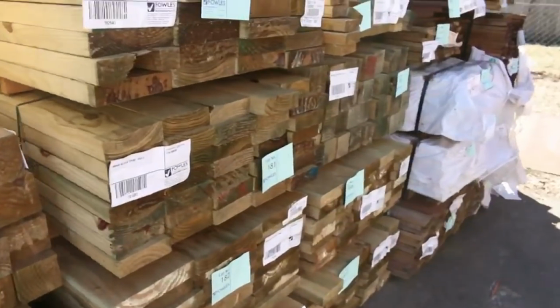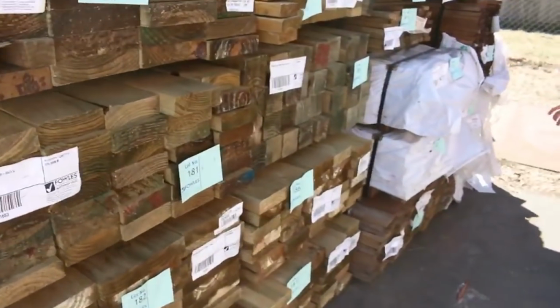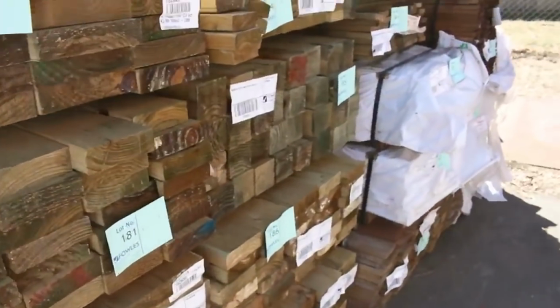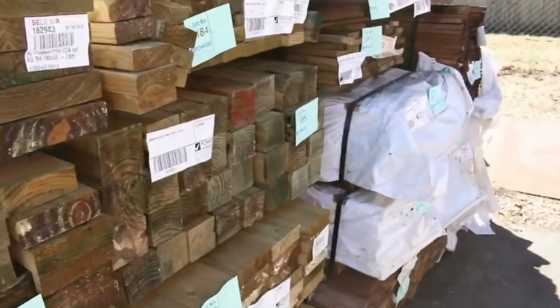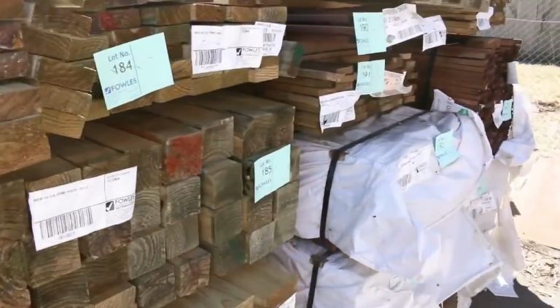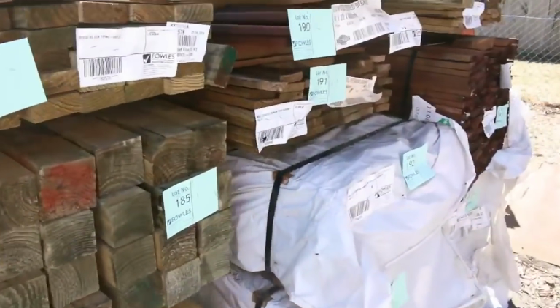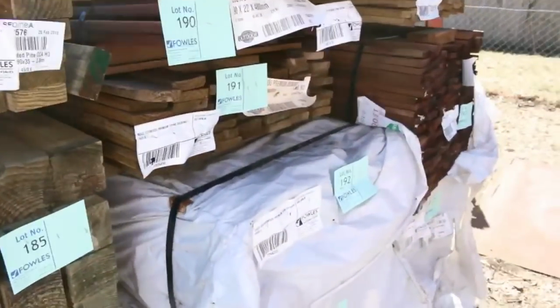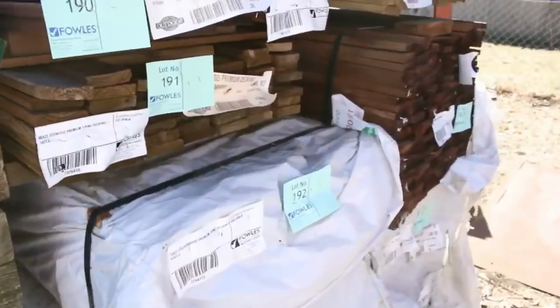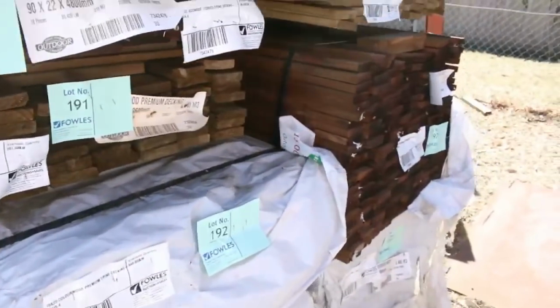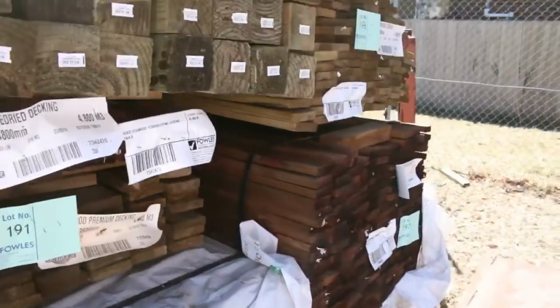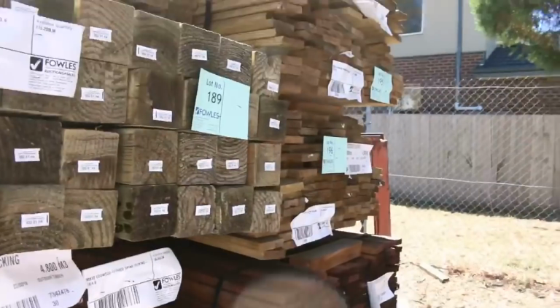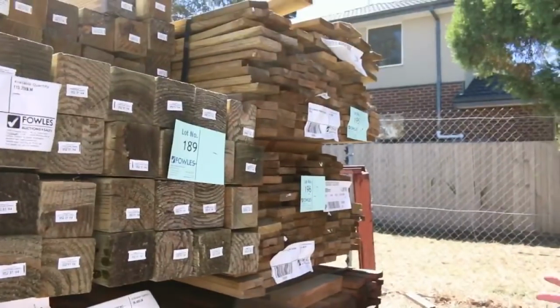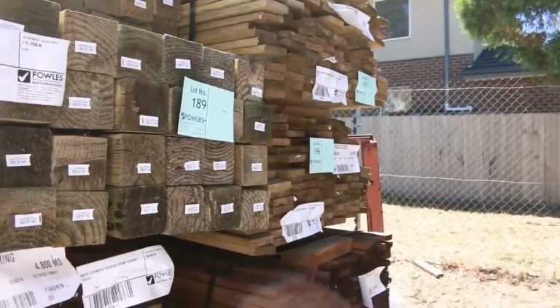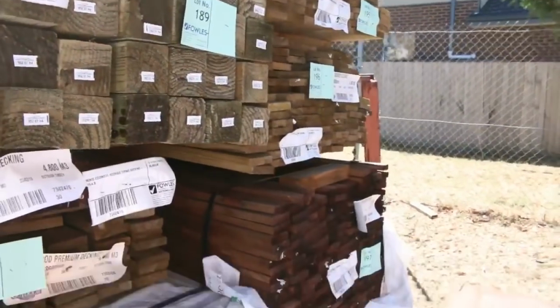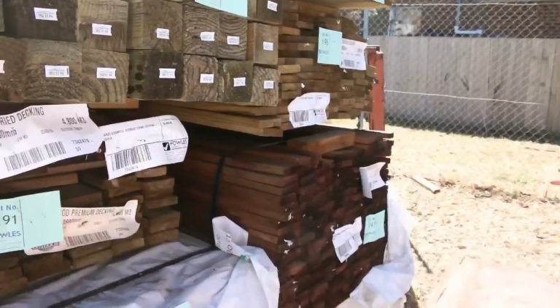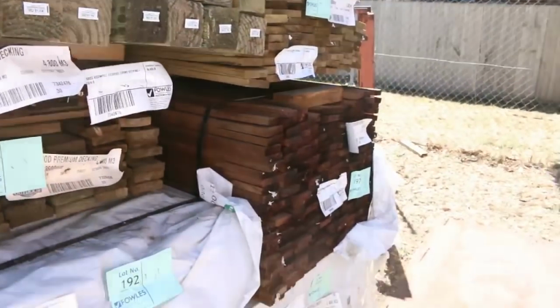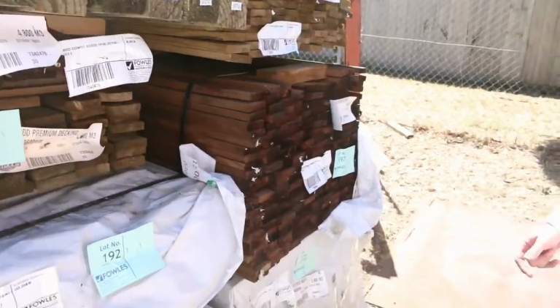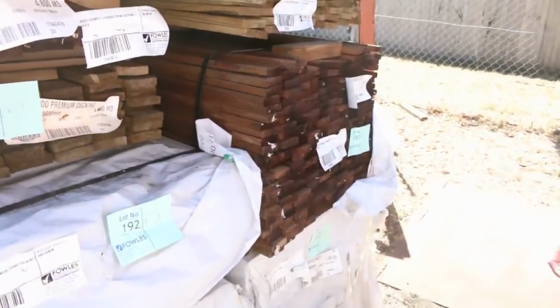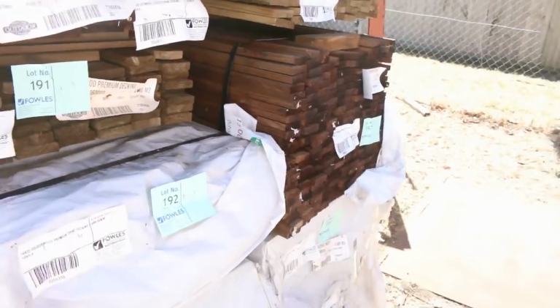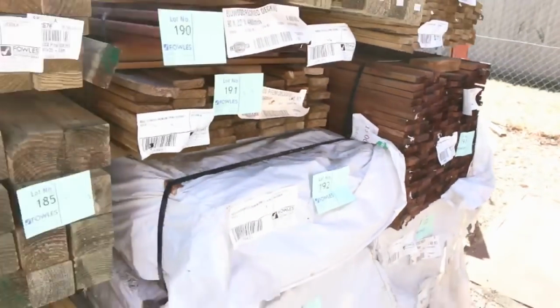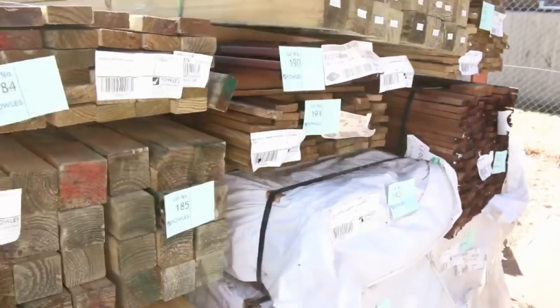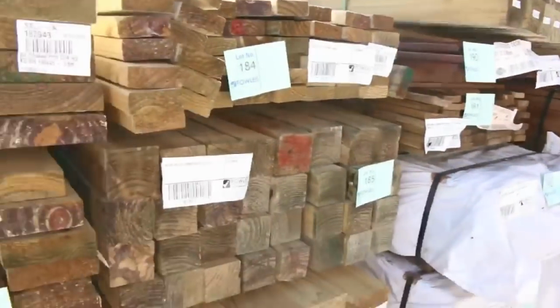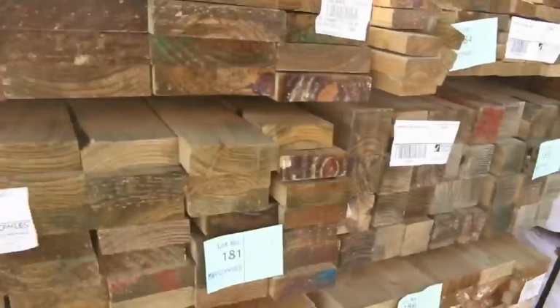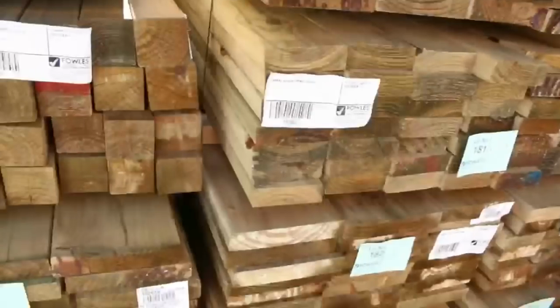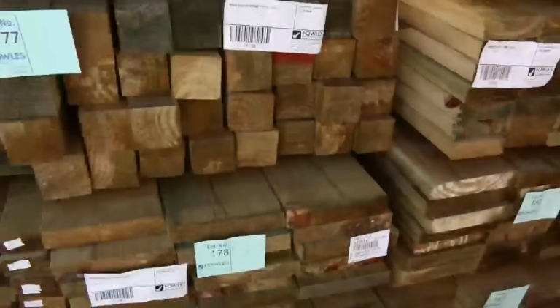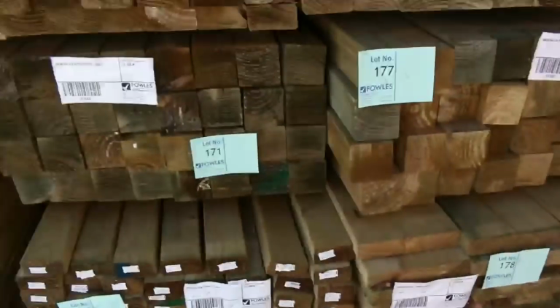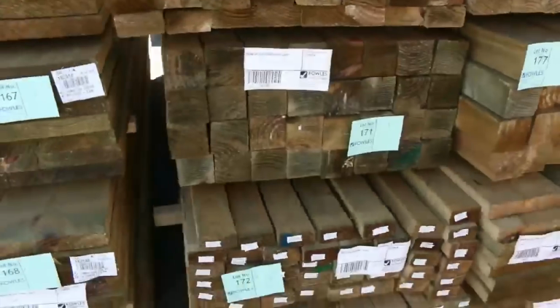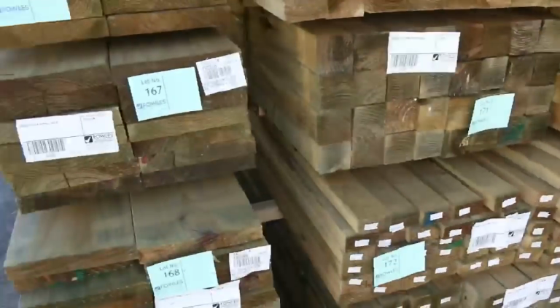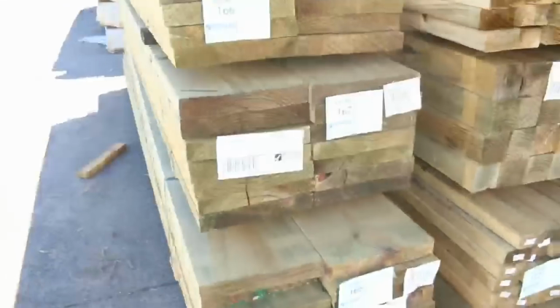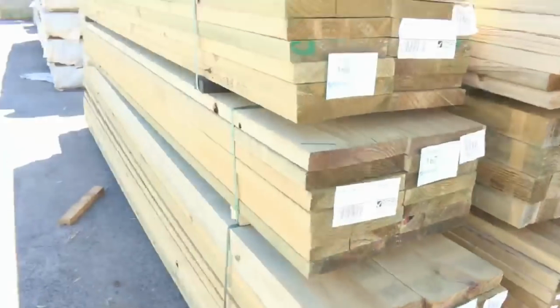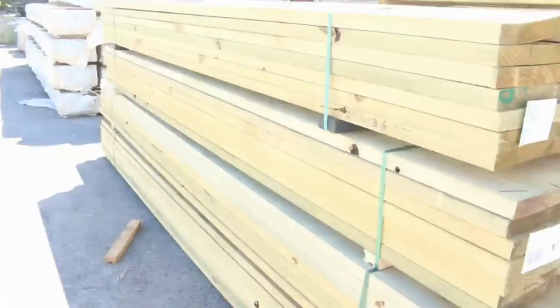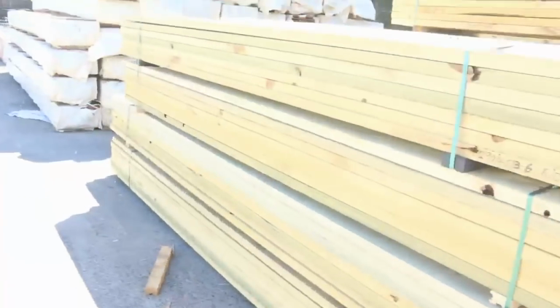Have a look at this in the back here - something we haven't seen for over 12 months: treated pine decking. 70 mil and 90 mil. There's a few packs of it there. So if you've been hanging out for the treated pine decking, there's some in tomorrow. Don't miss out because I'm sure it won't last.